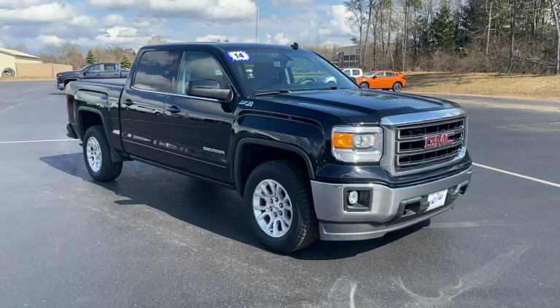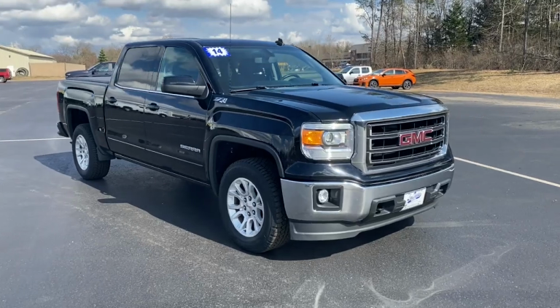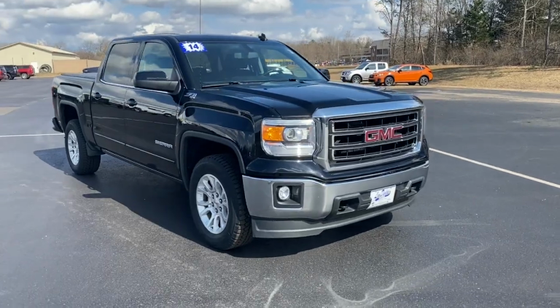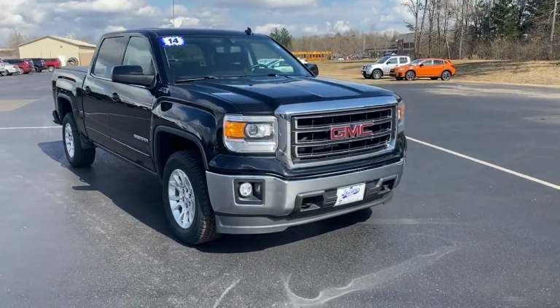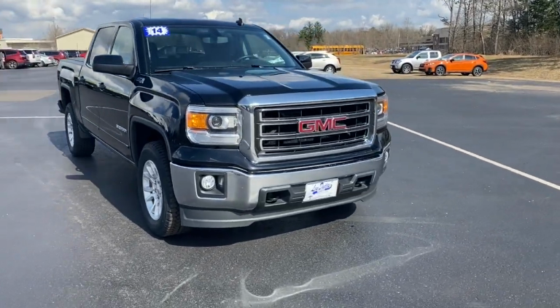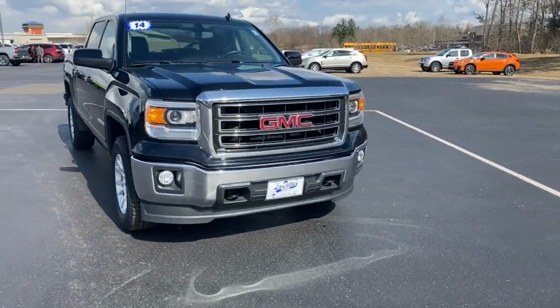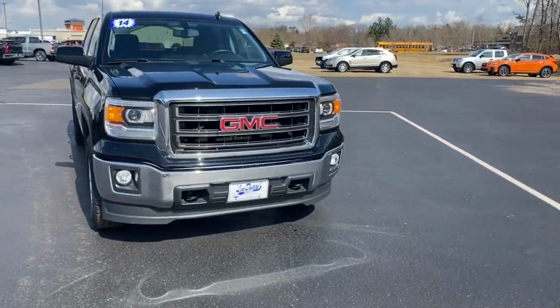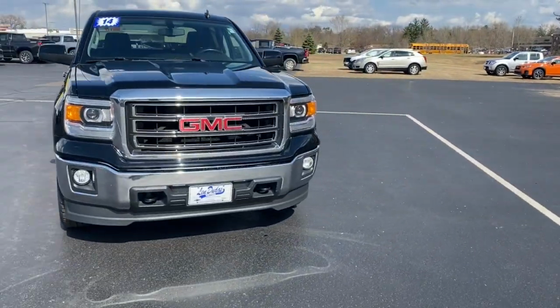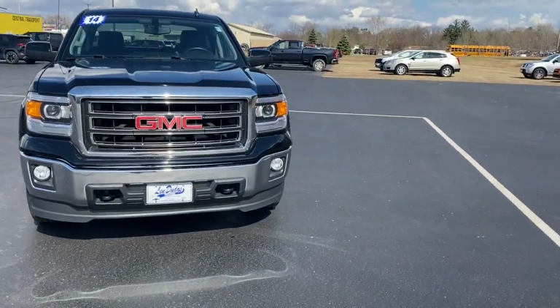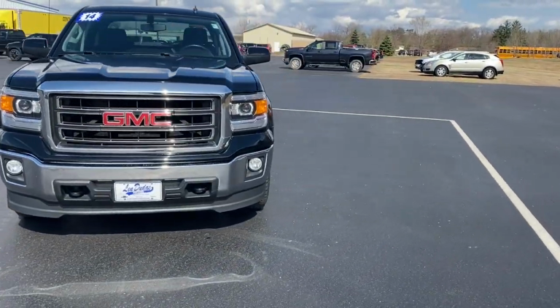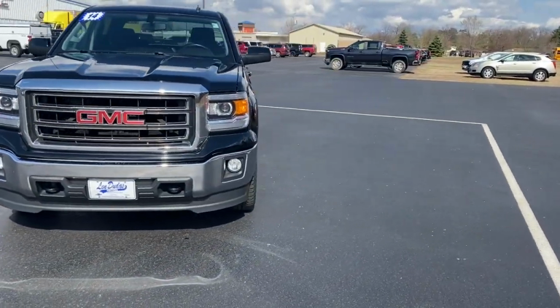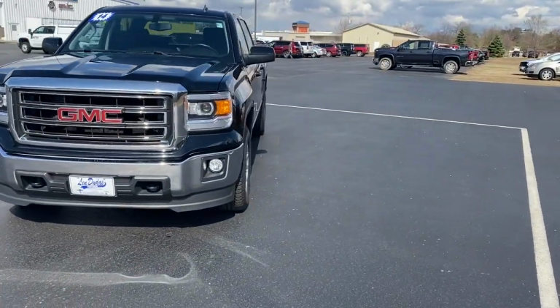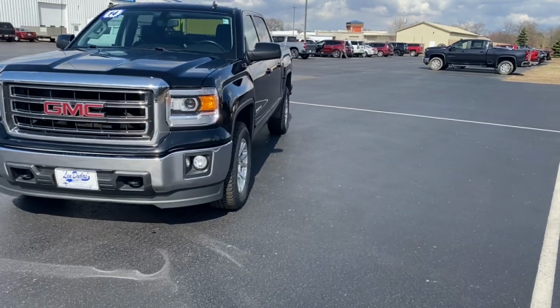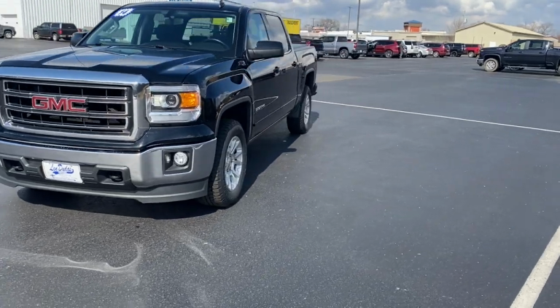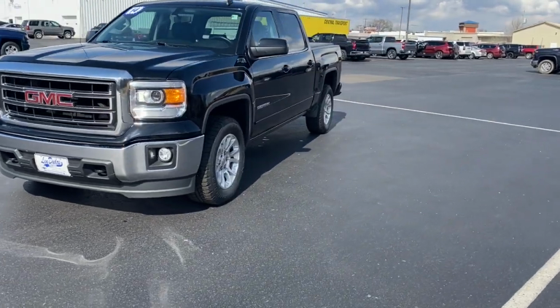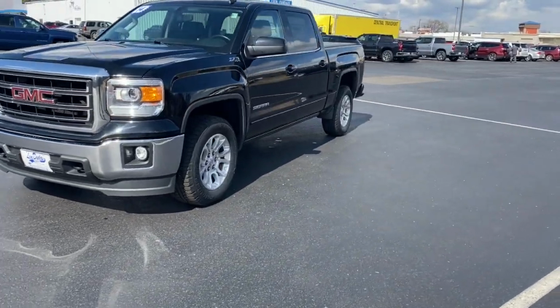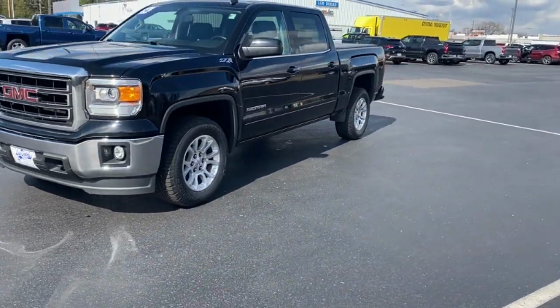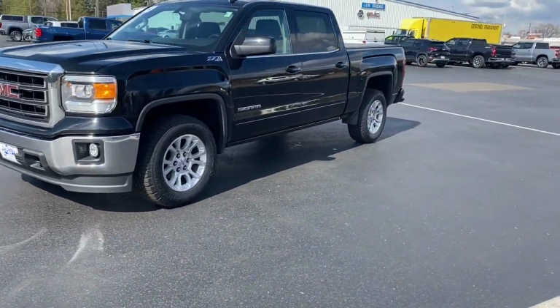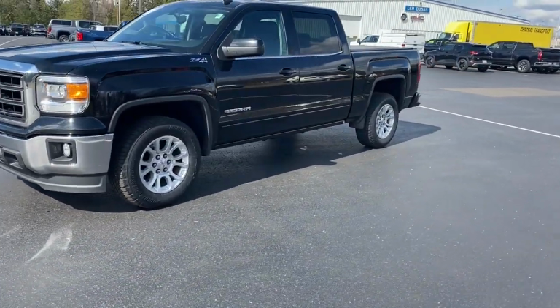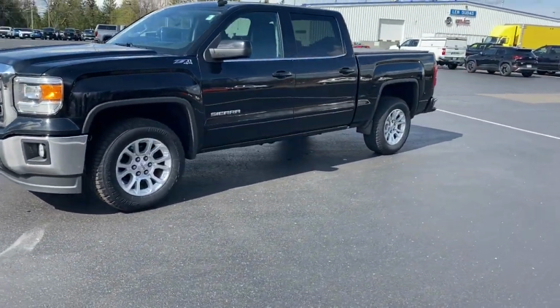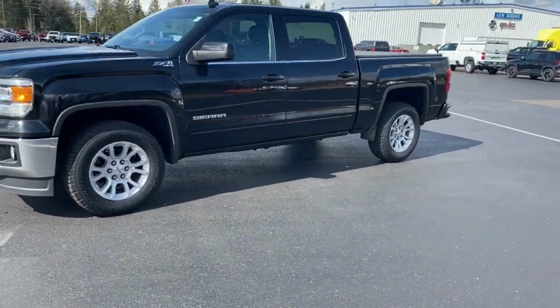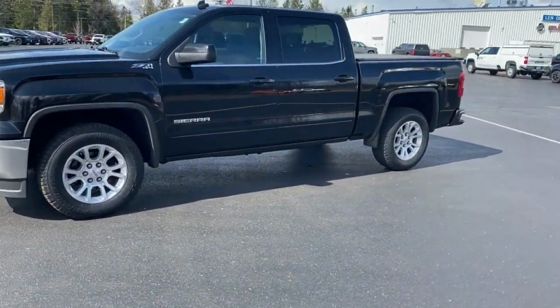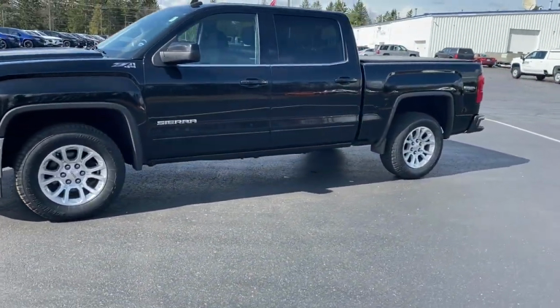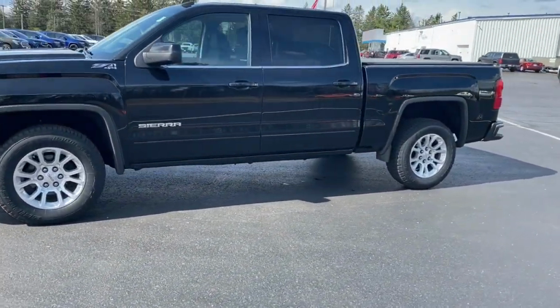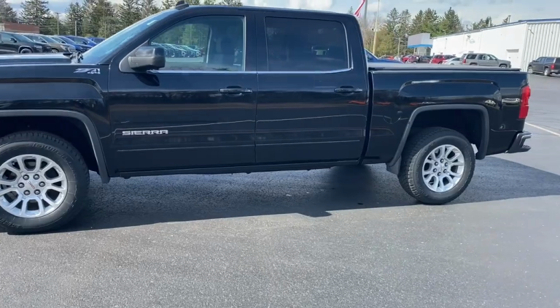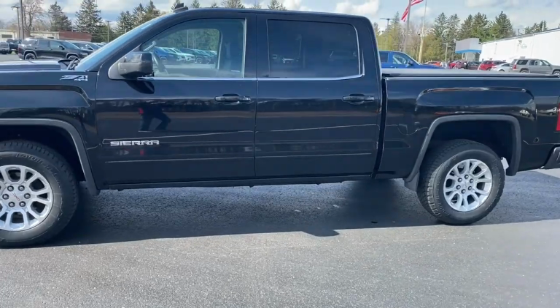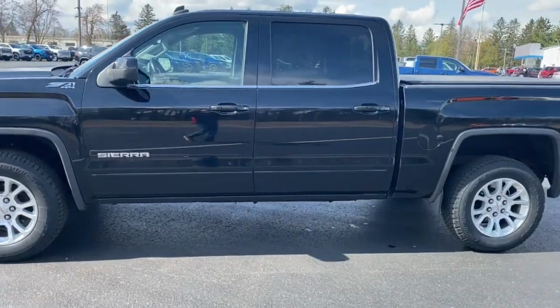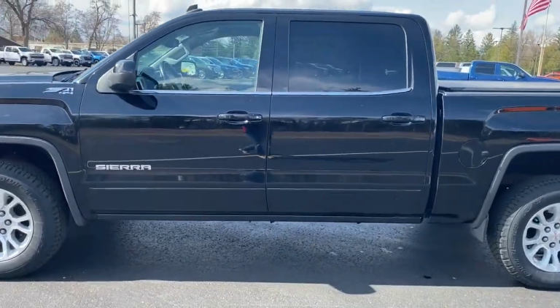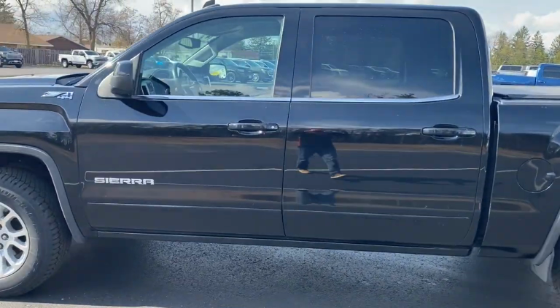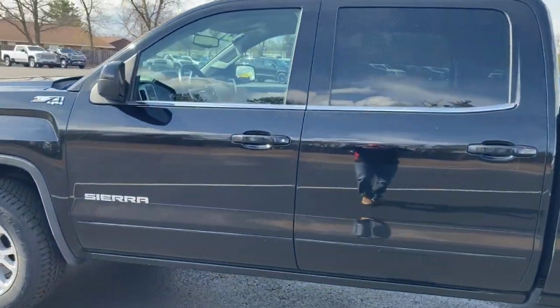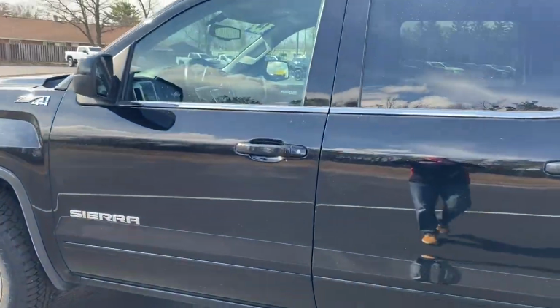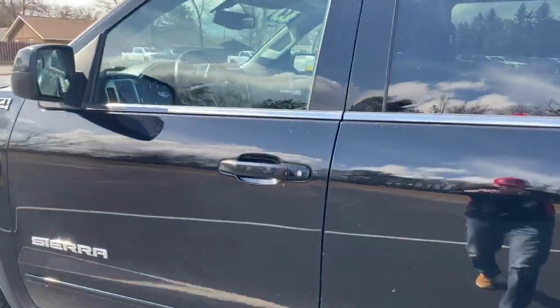Get a feel for the 2014 GMC Sierra. With less than 100,000 miles on the odometer, this vehicle provides excellent value. Take every journey in stride in this capable, well-equipped Sierra.